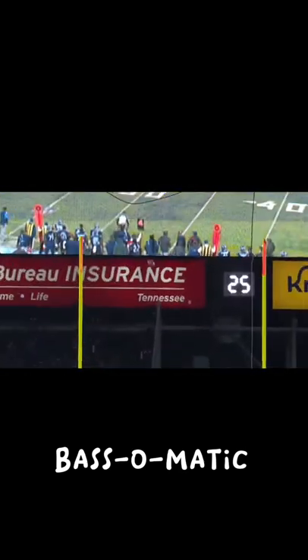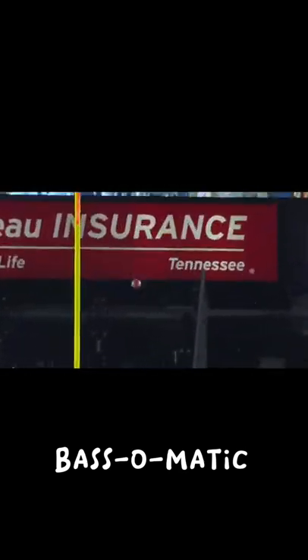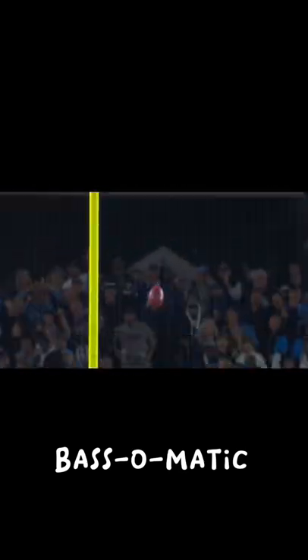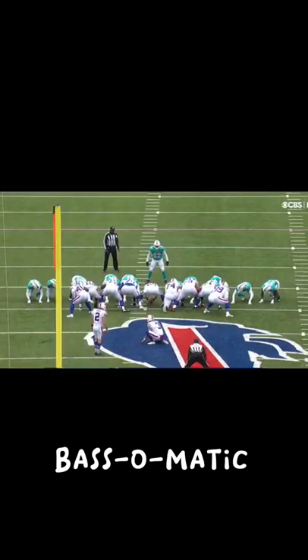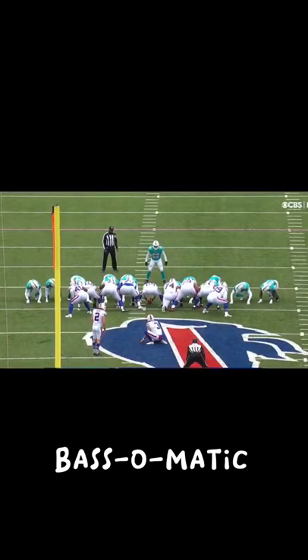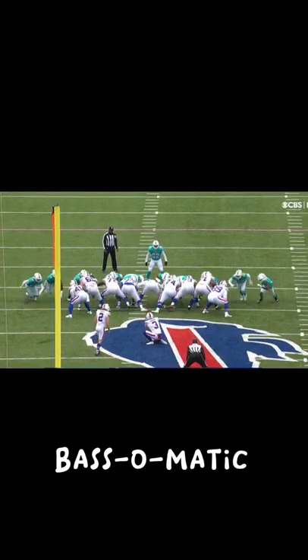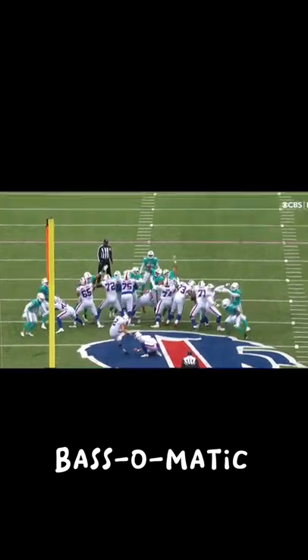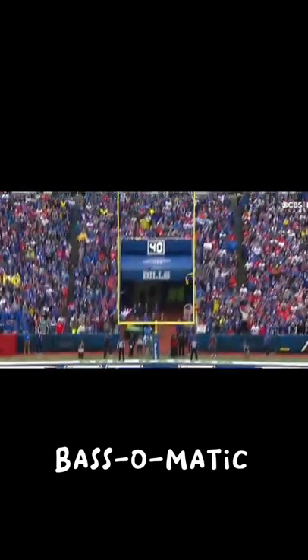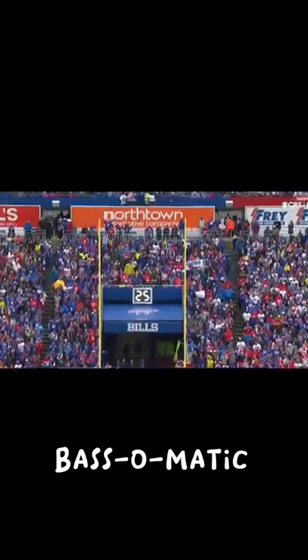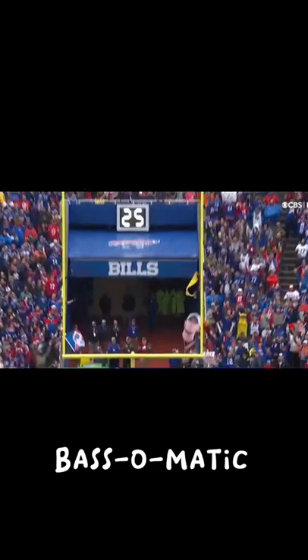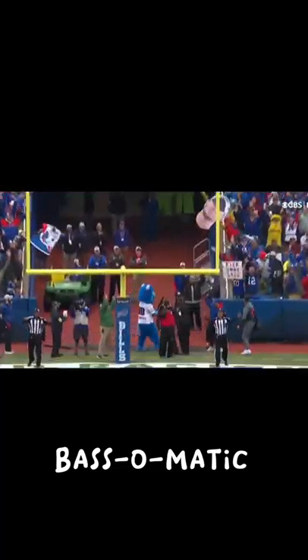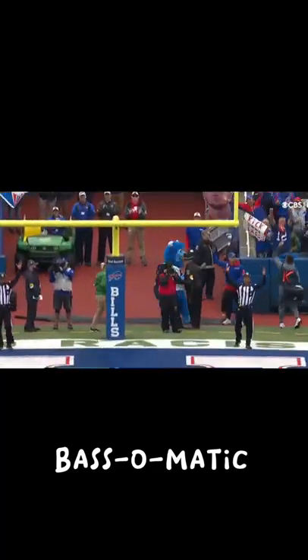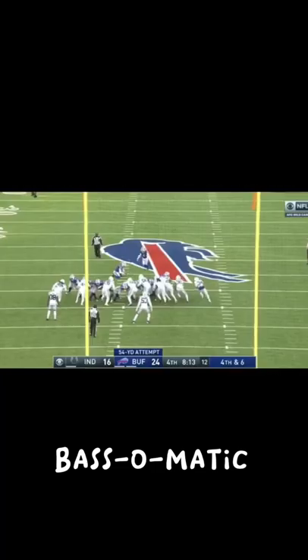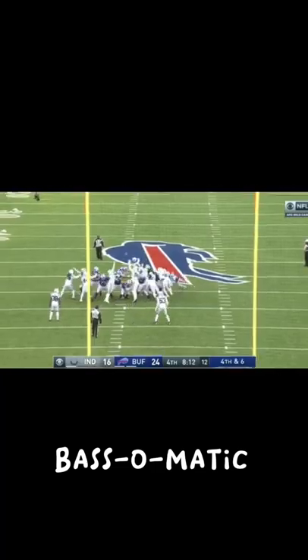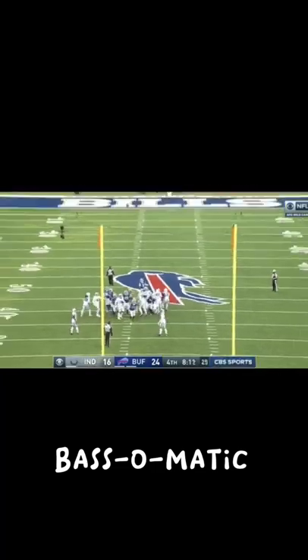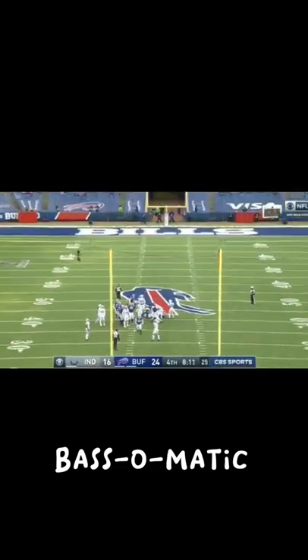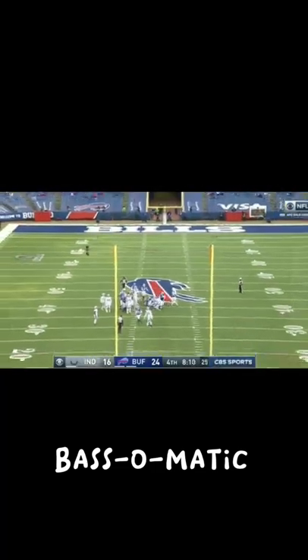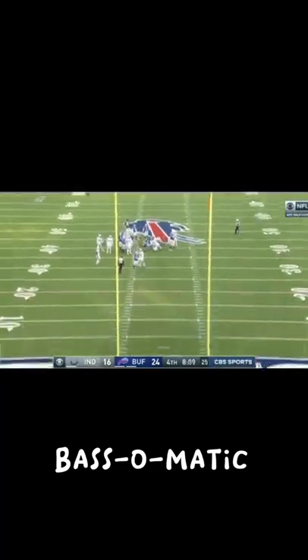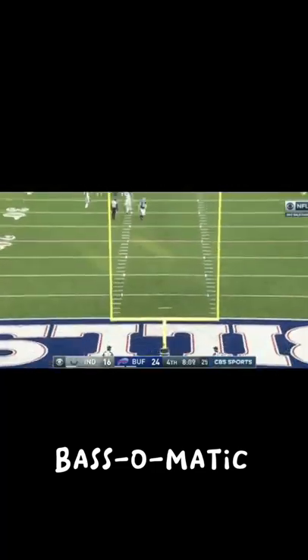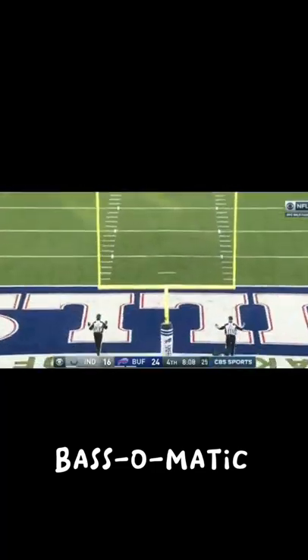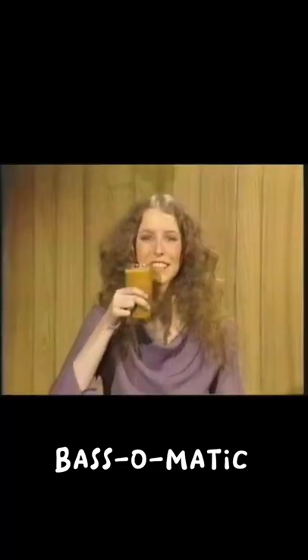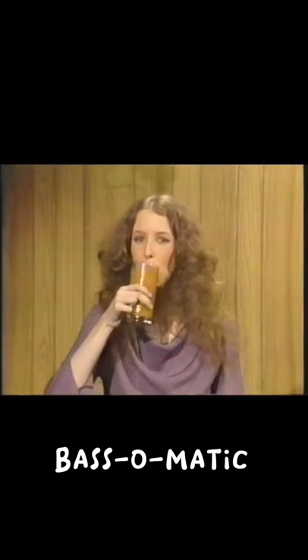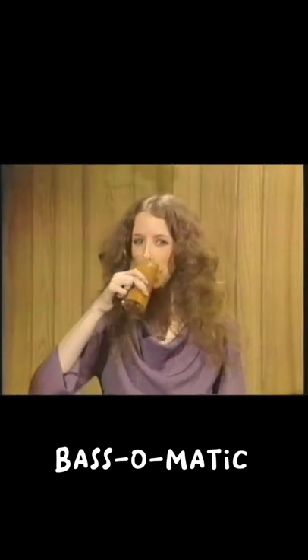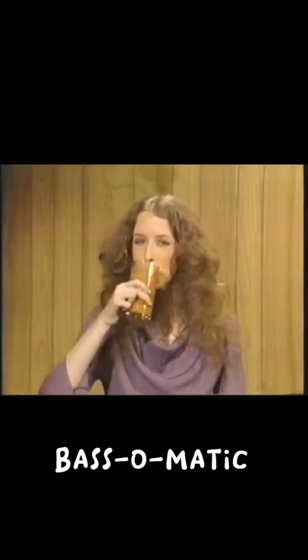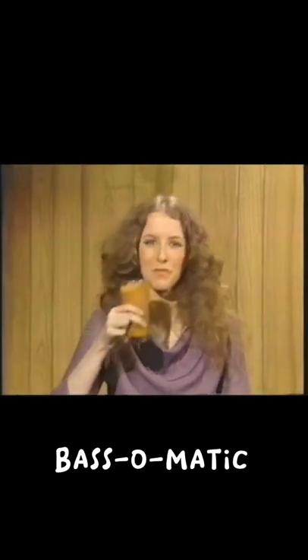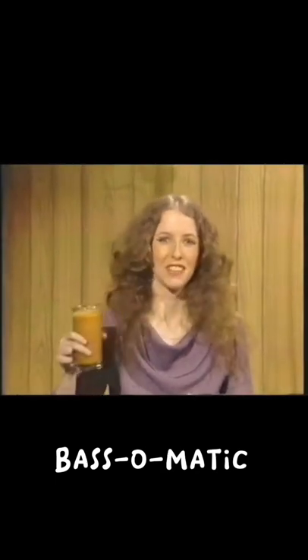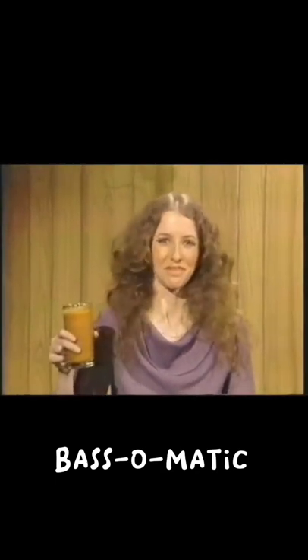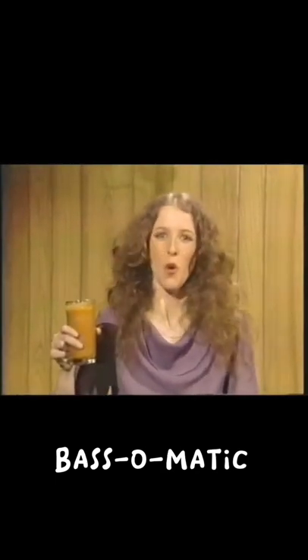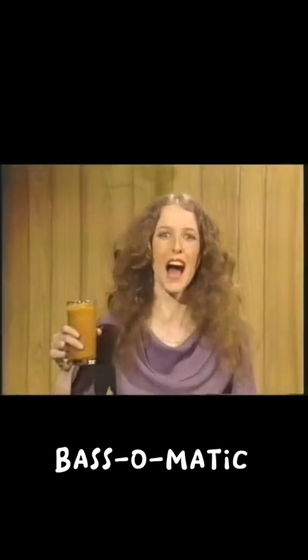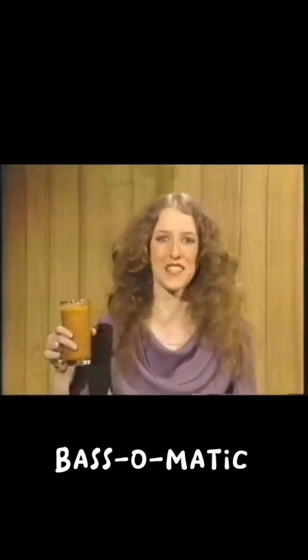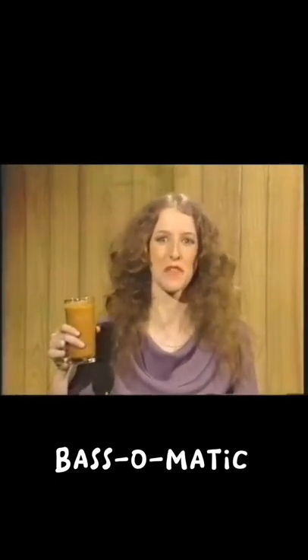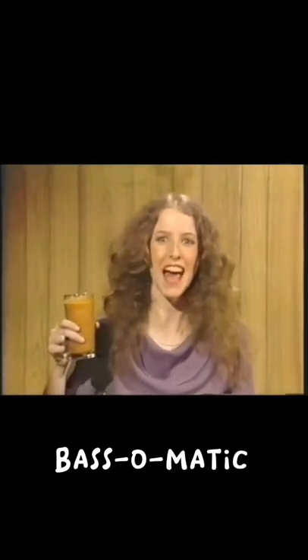Wow, that's terrific! From the logo — the logo! Wow, that's terrific! That's the whole bass! Wow, that's terrific bass!